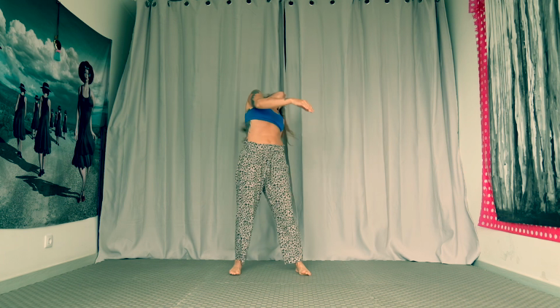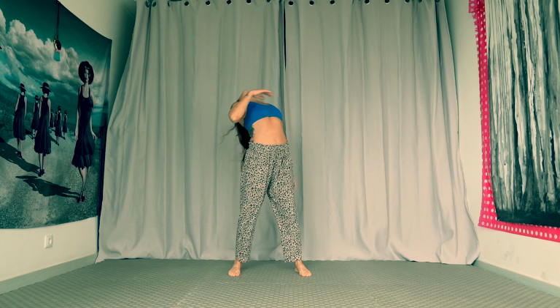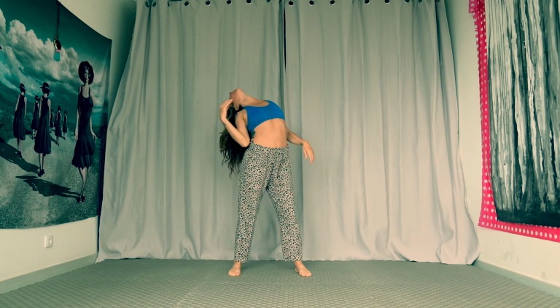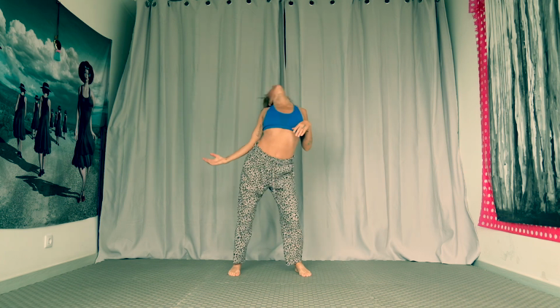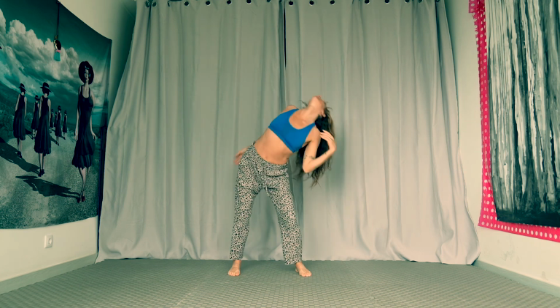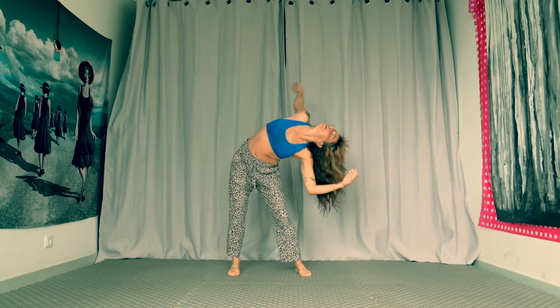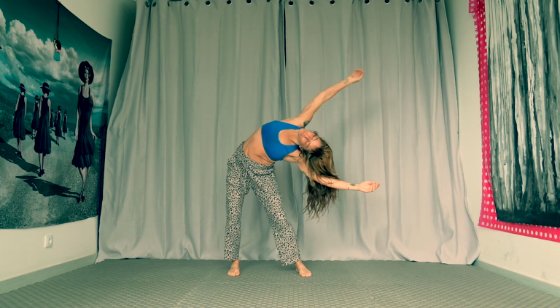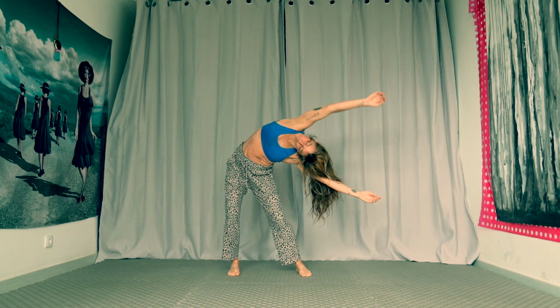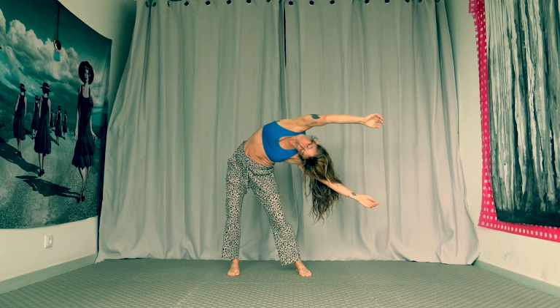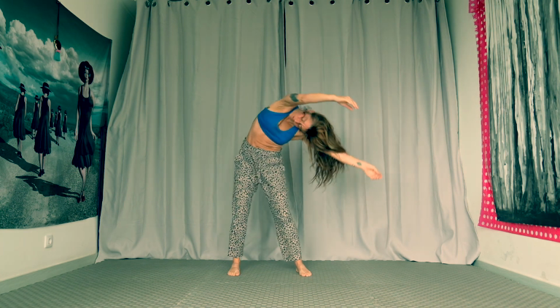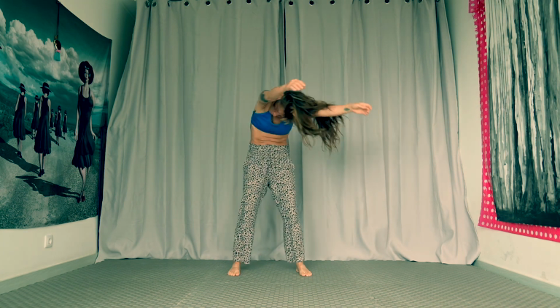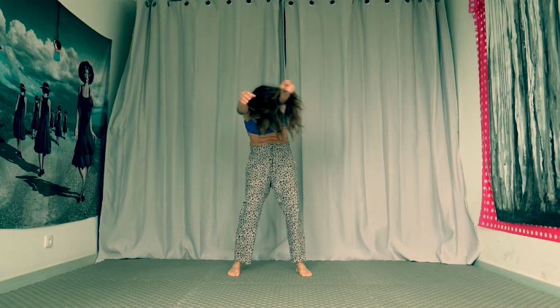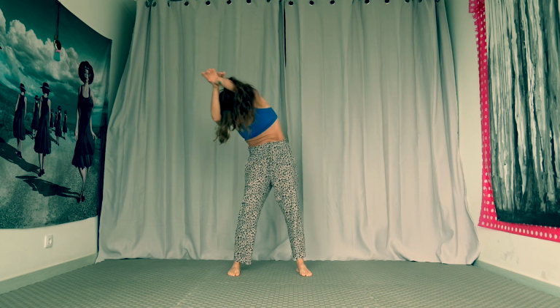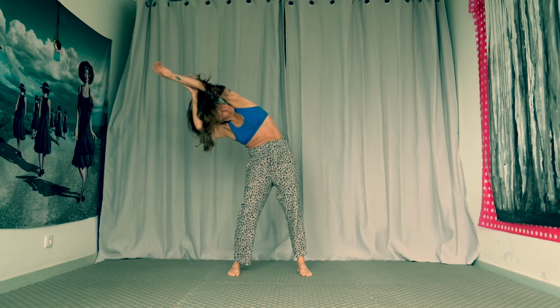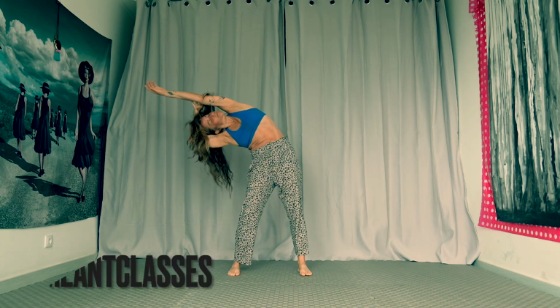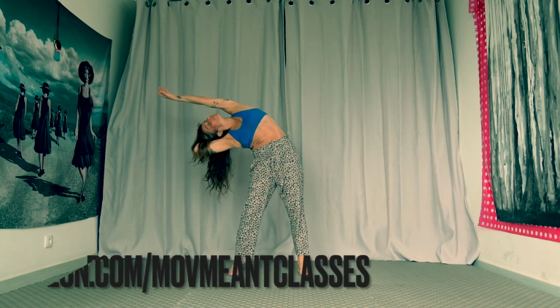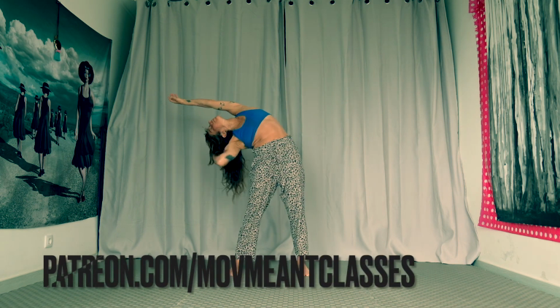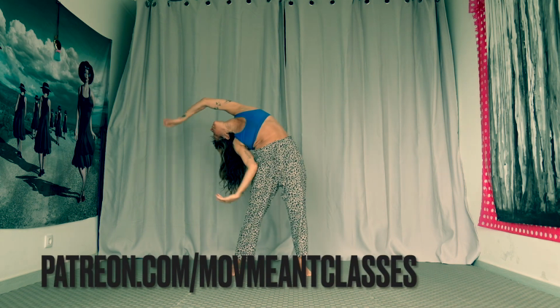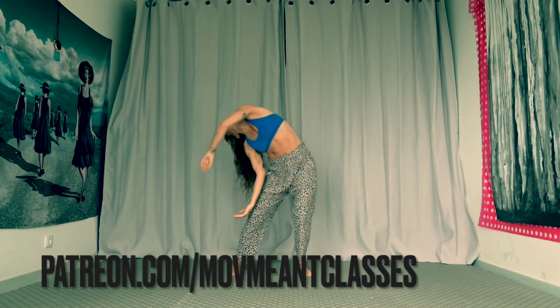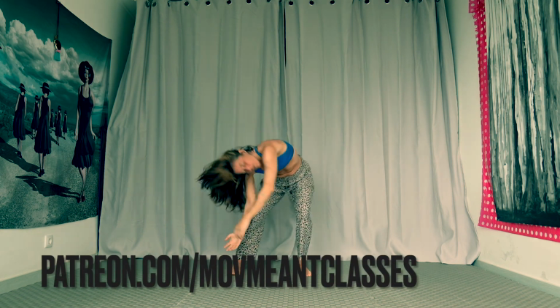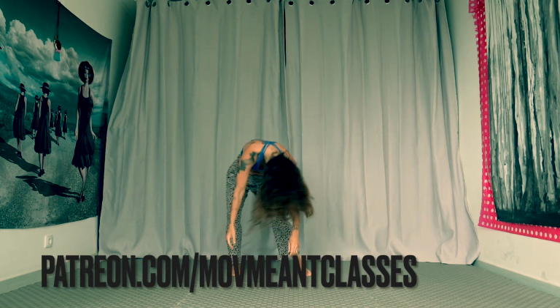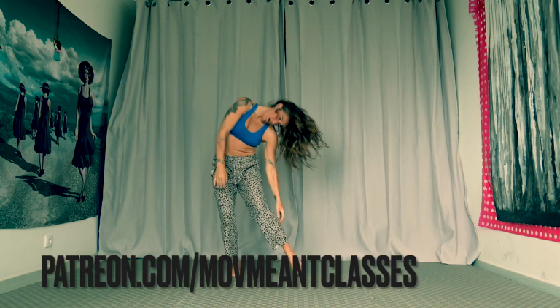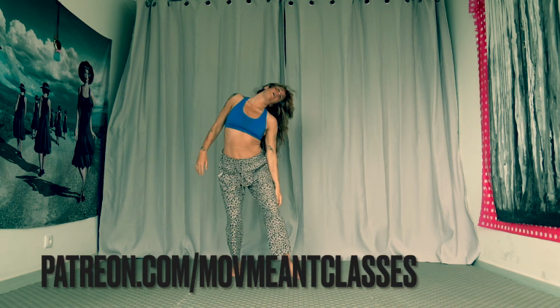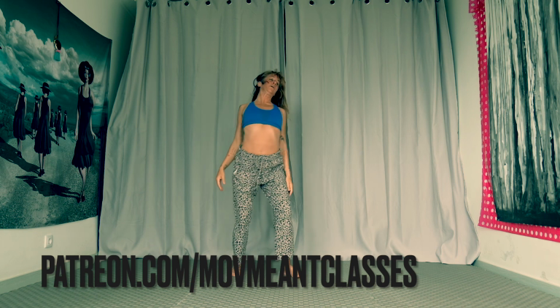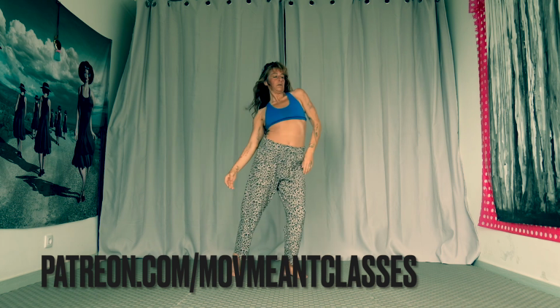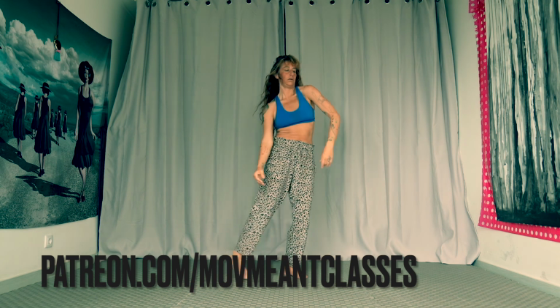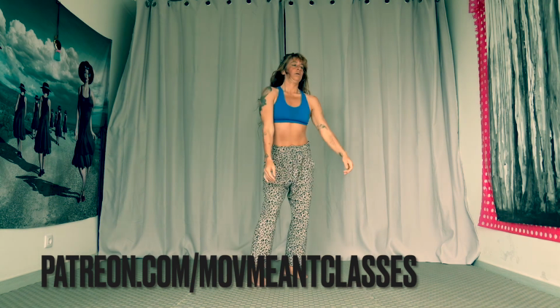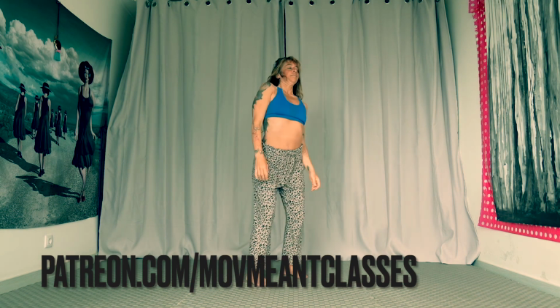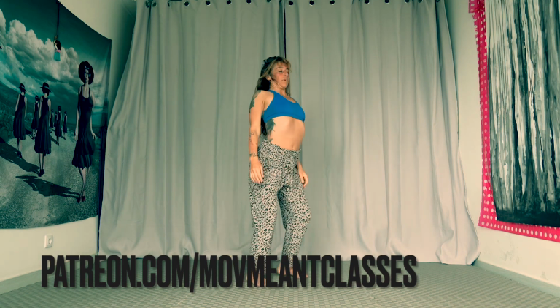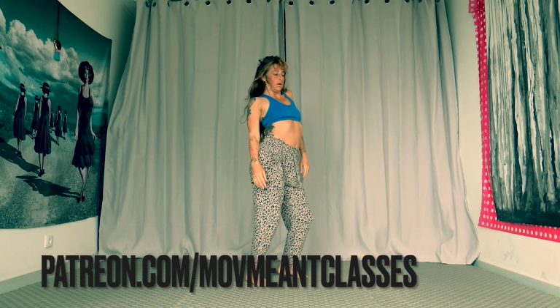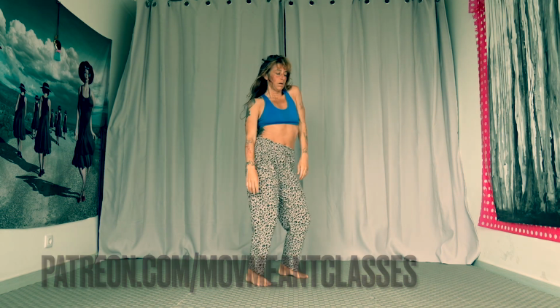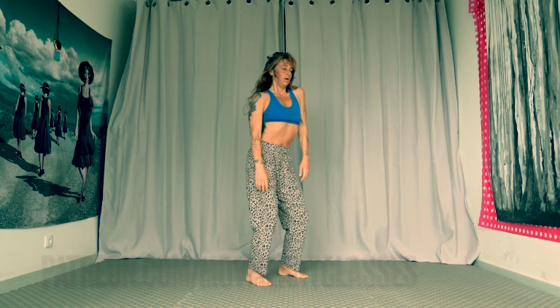Enjoy and let me know how it goes. If you'd like to play more with somatic healing, join me on patreon.com/movementclasses. I offer online classes there for all beings and bodies looking to connect.